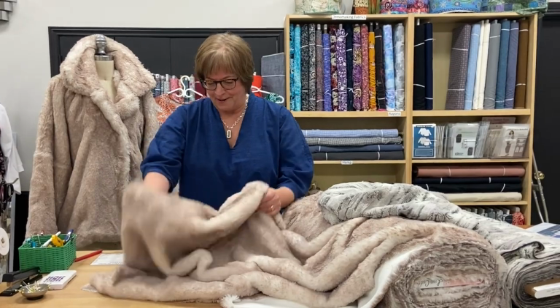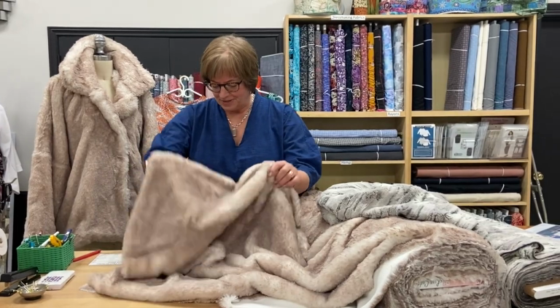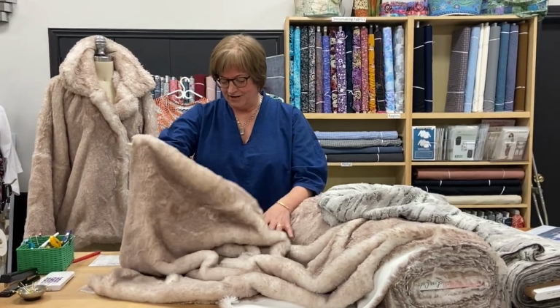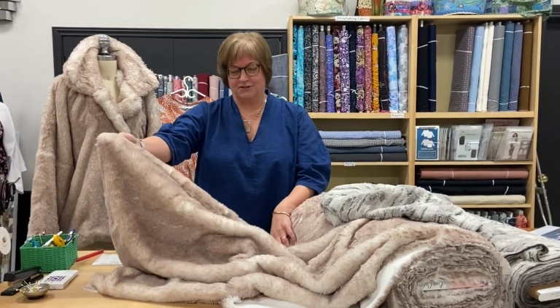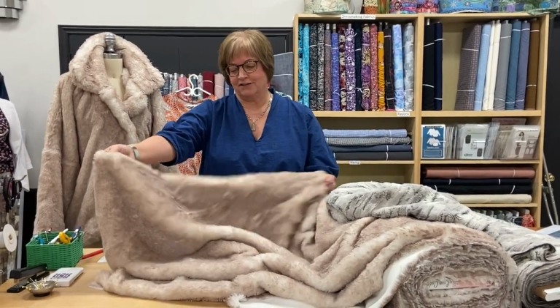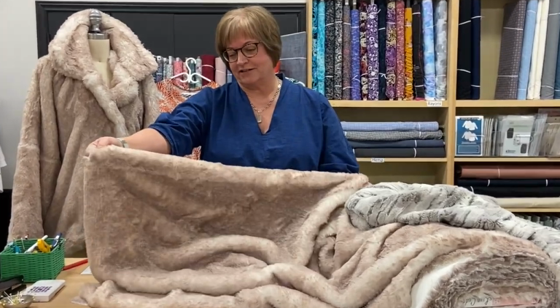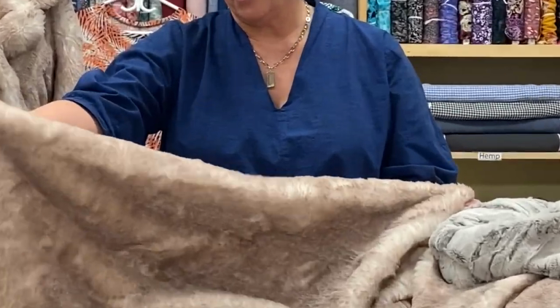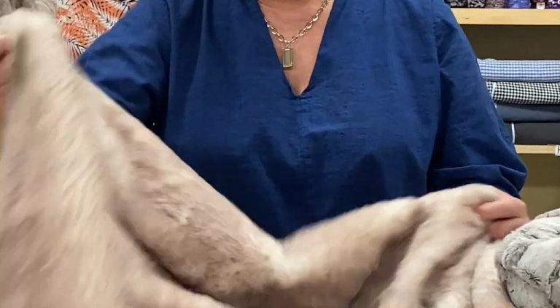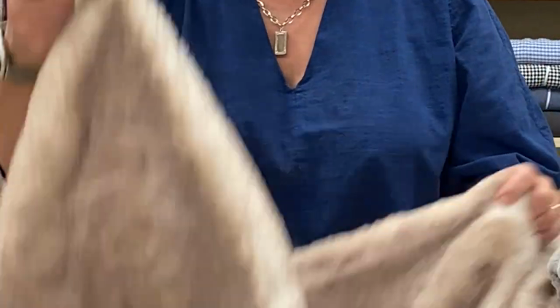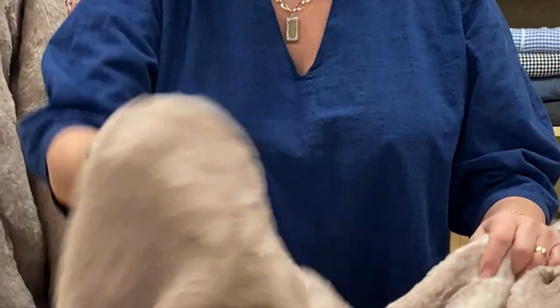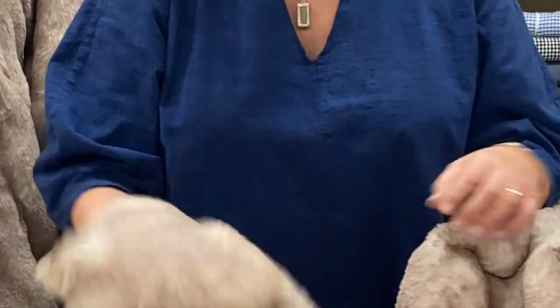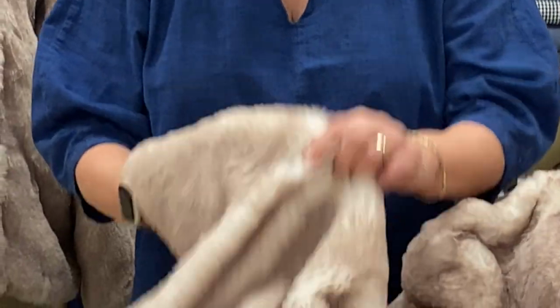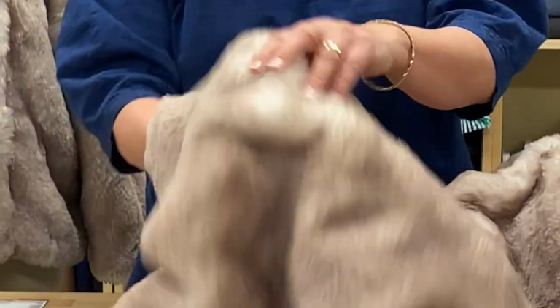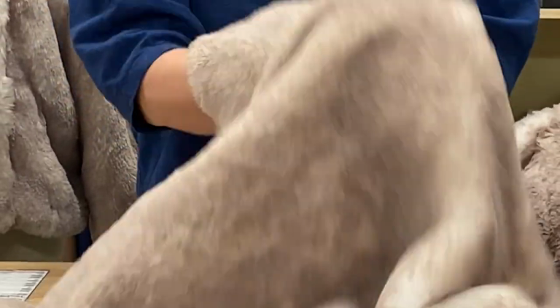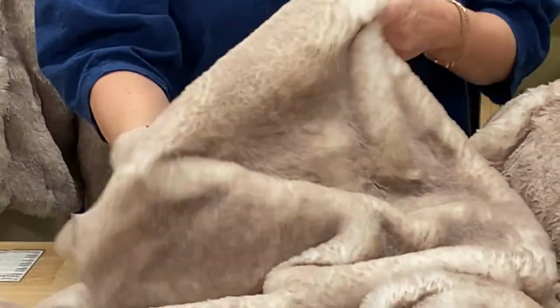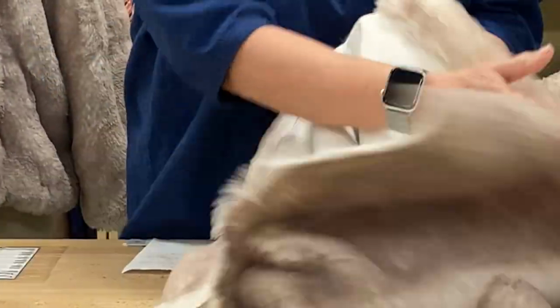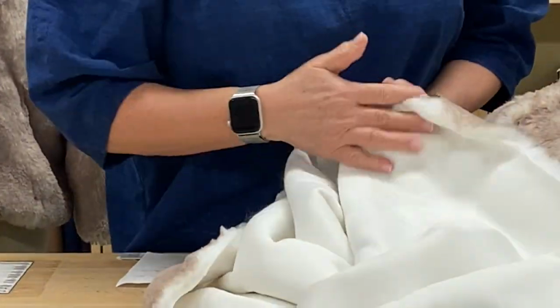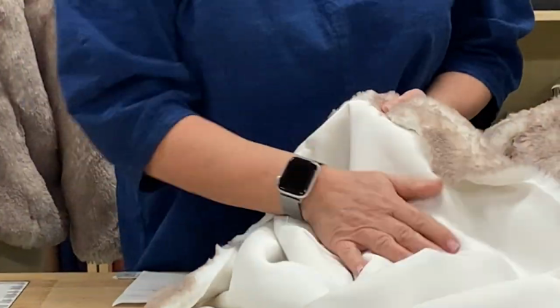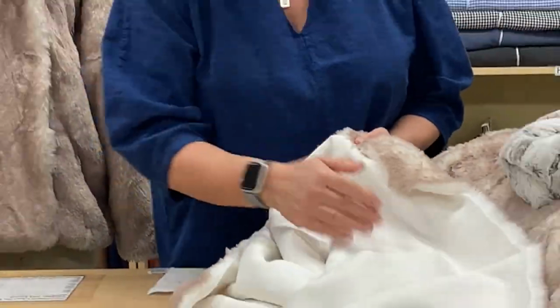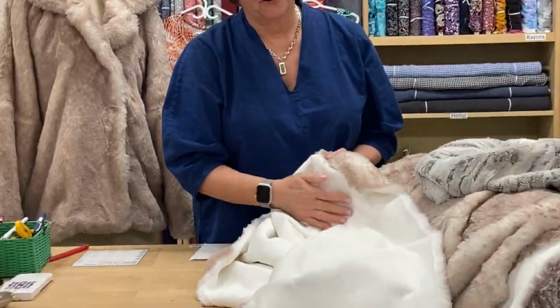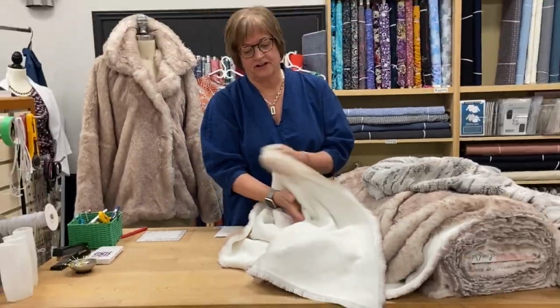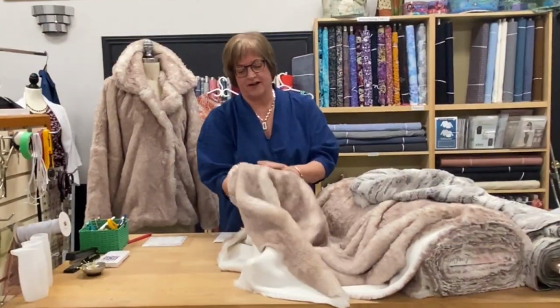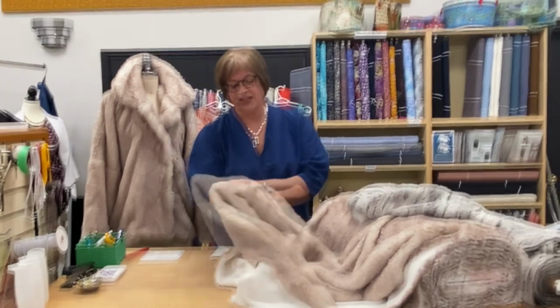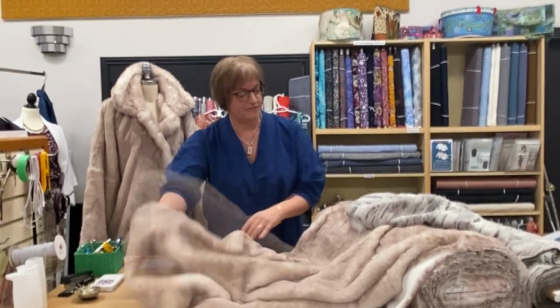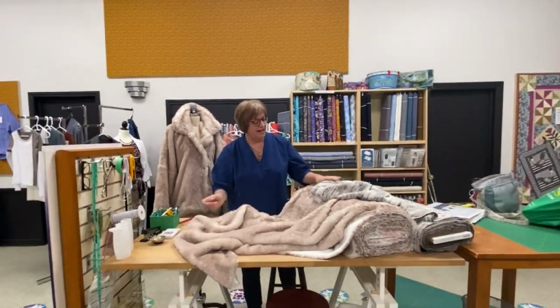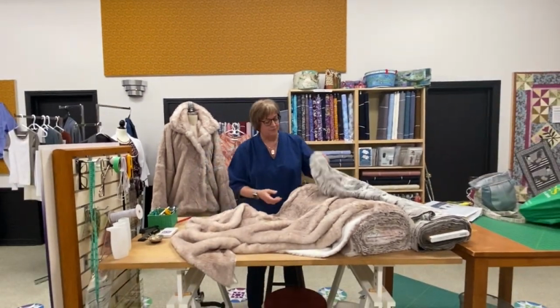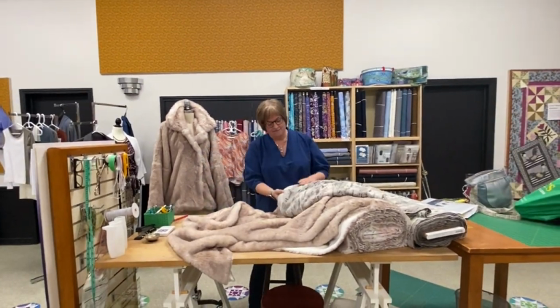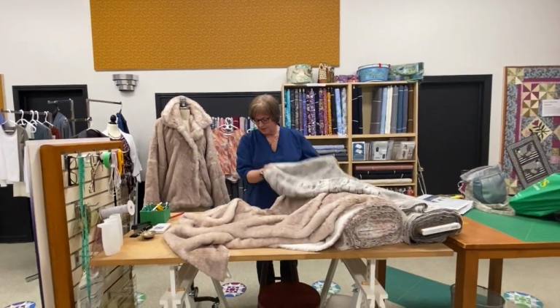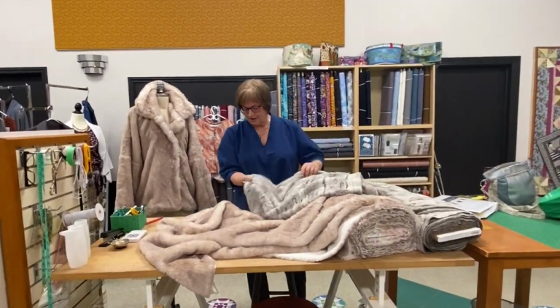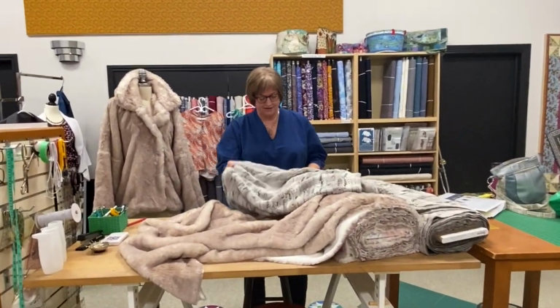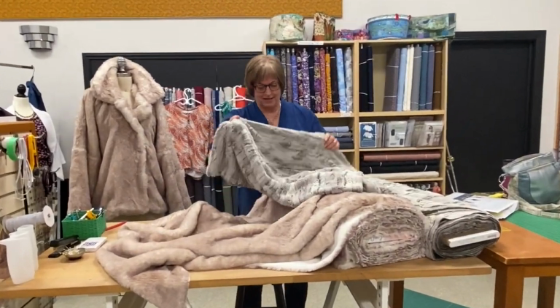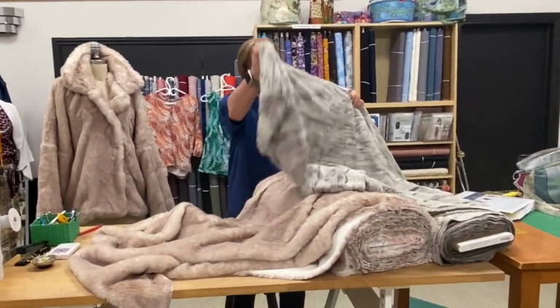This one here is called Cuddle Arctic Fox and as you can see it's got a nice drape to it. It has a knit tricot back, which all of the cuddle fabrics have. And then we have this one here, which is called Luxe Cuddle — it has more of a linear look to it.